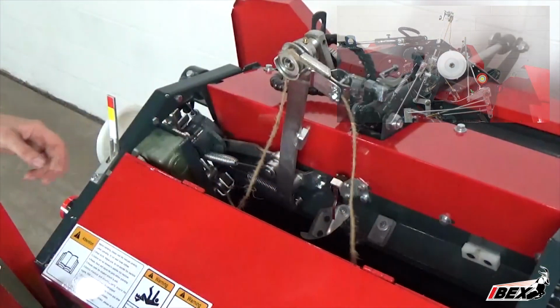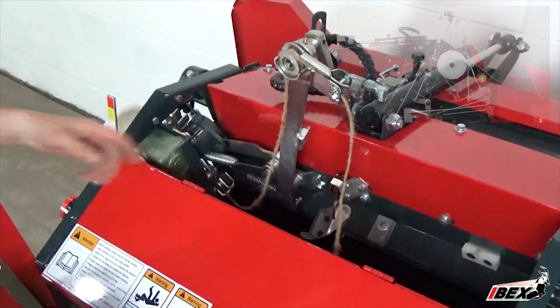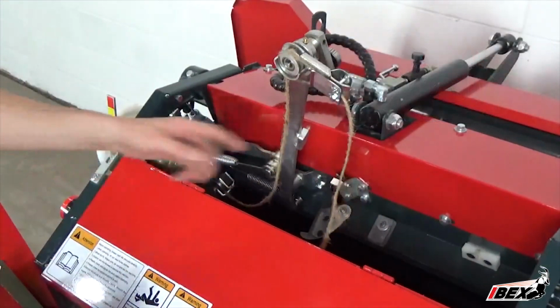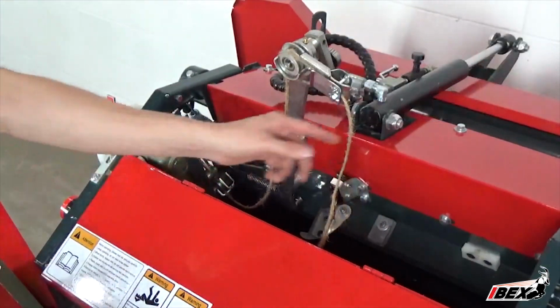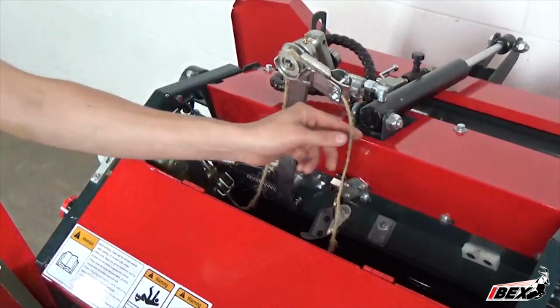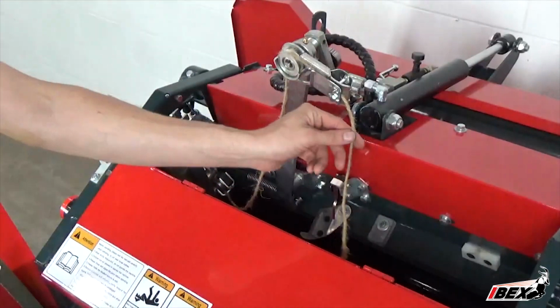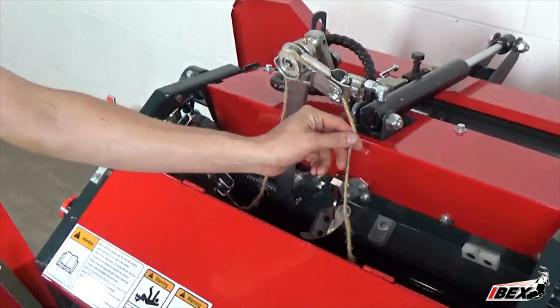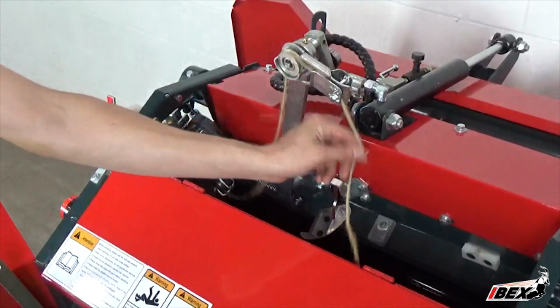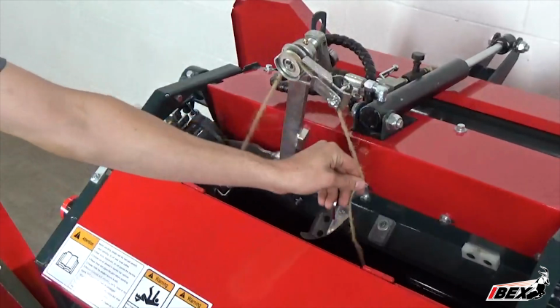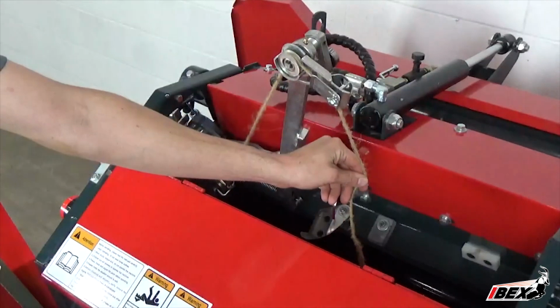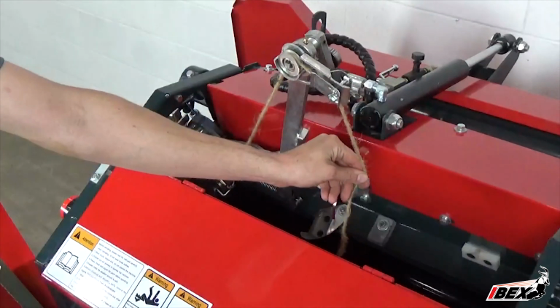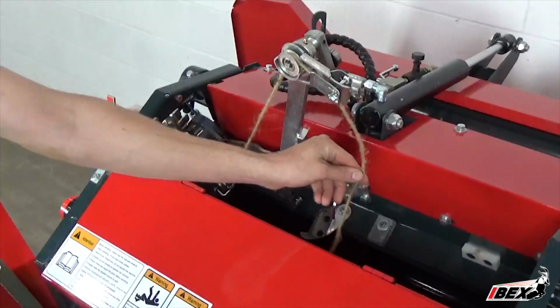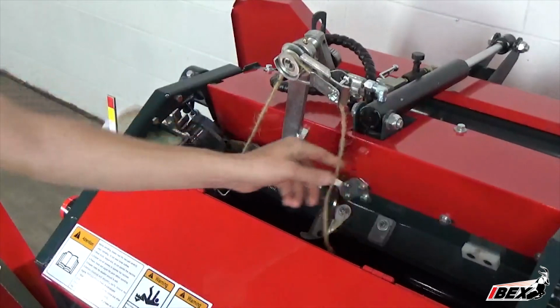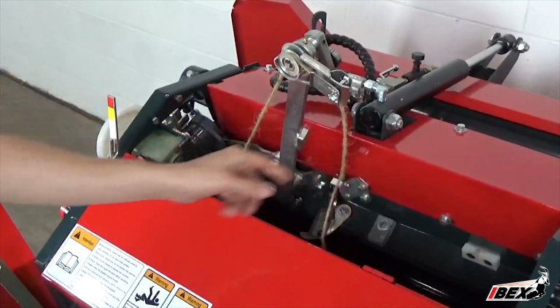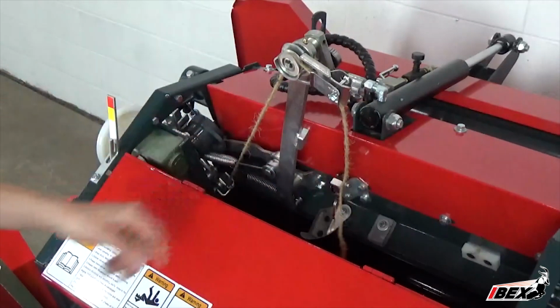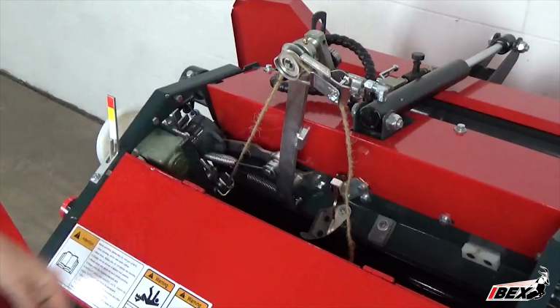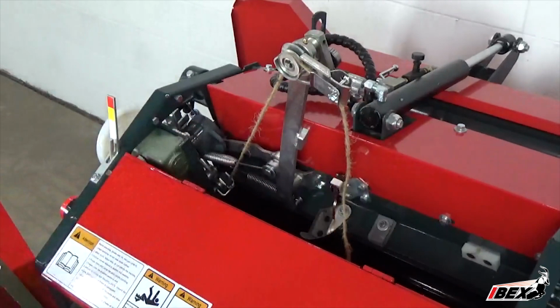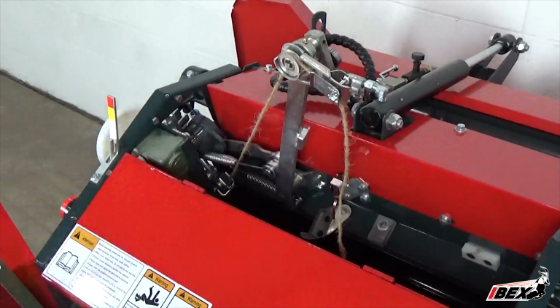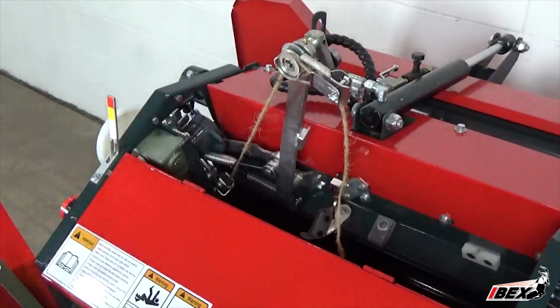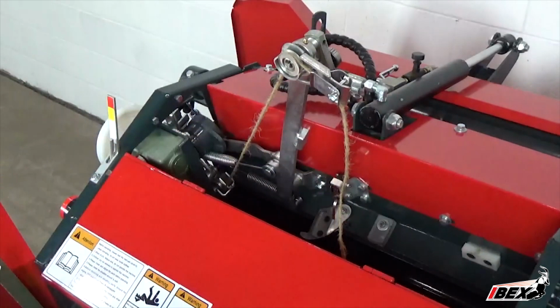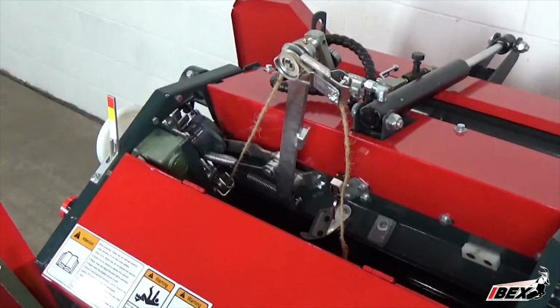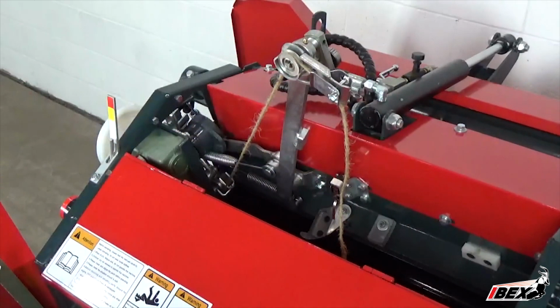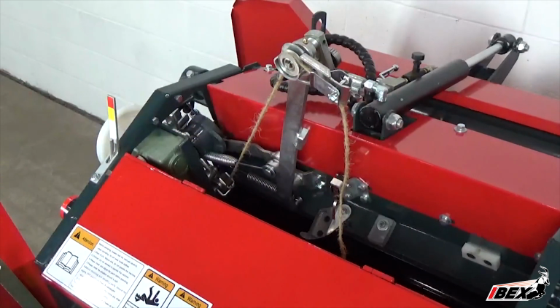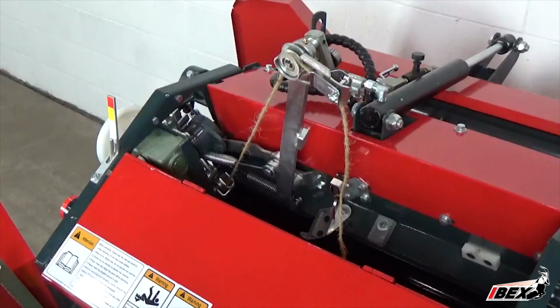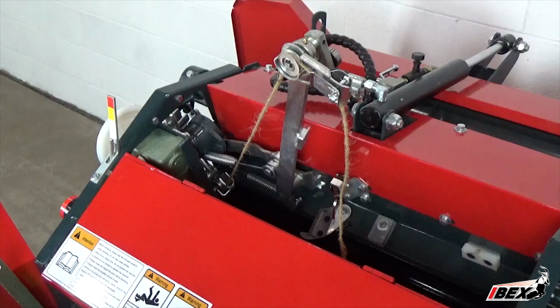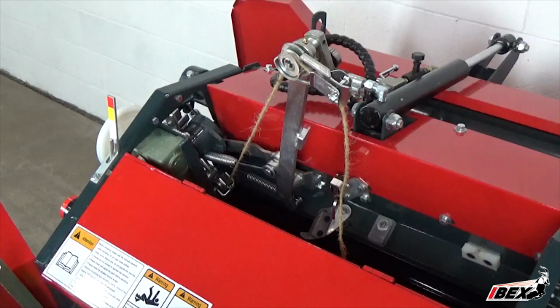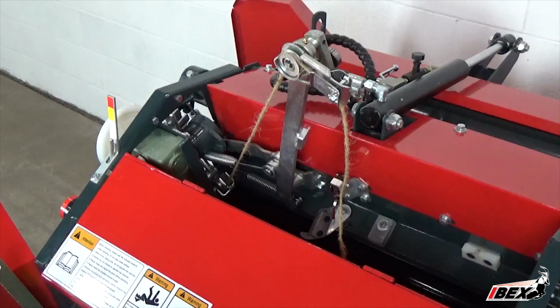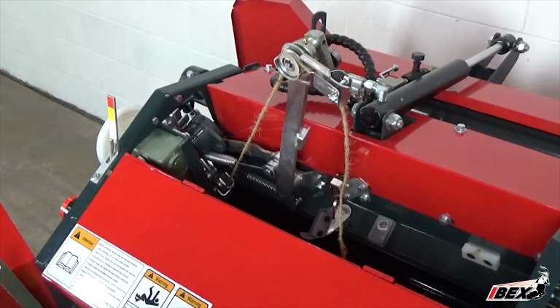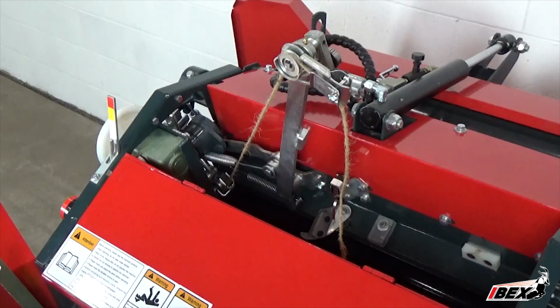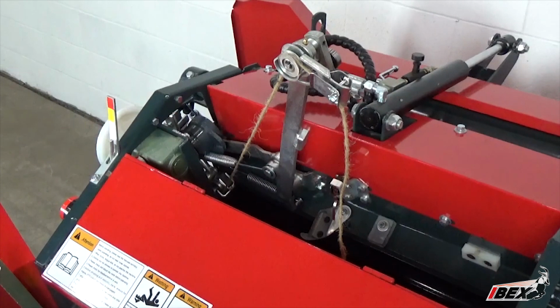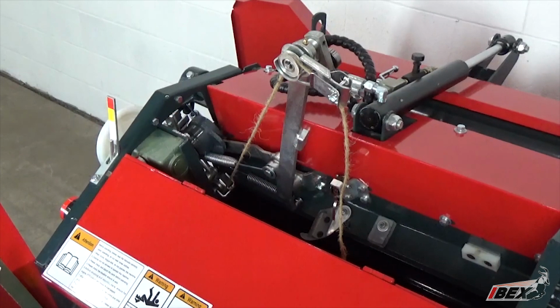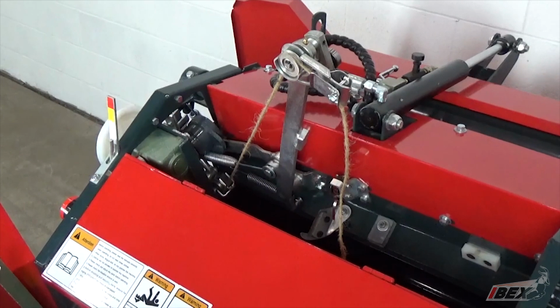At this point, make sure the twine is pulled tight and hanging approximately 12 inches past the twine arm tensioner, and you are ready to operate the Ibex TX-31 Mini Round Baler.